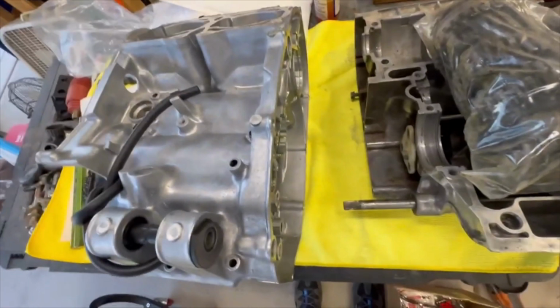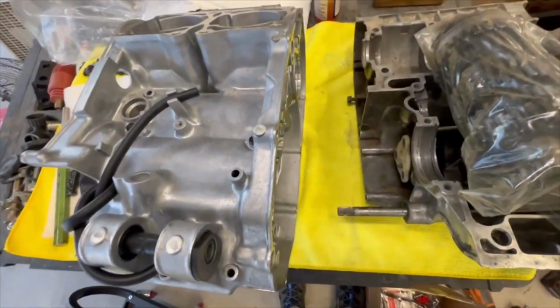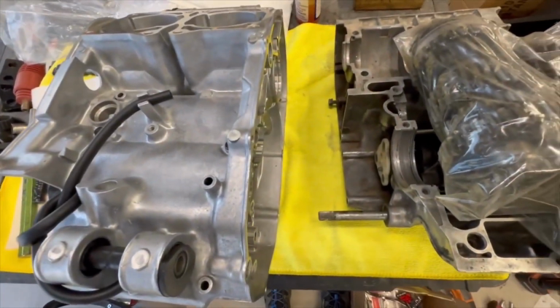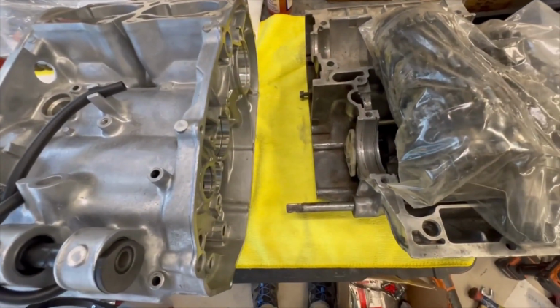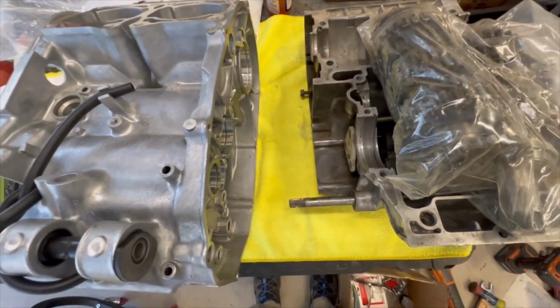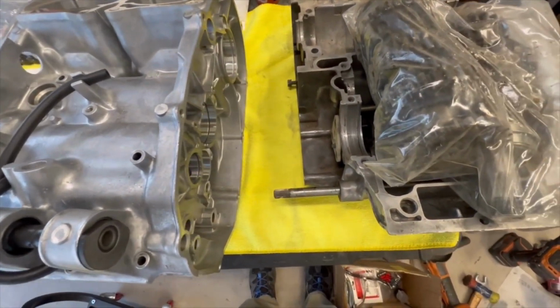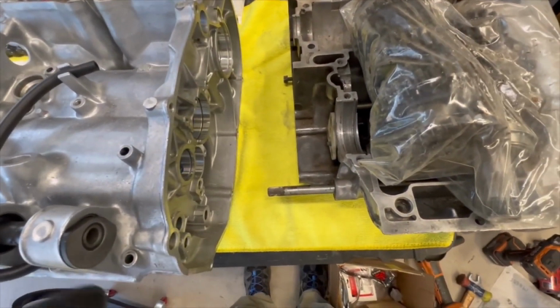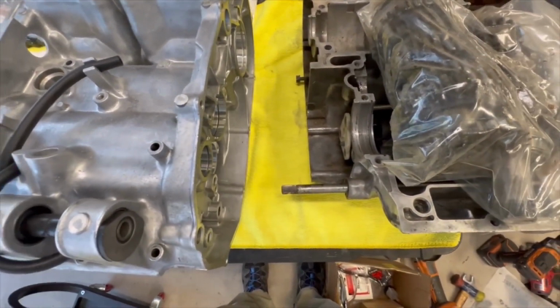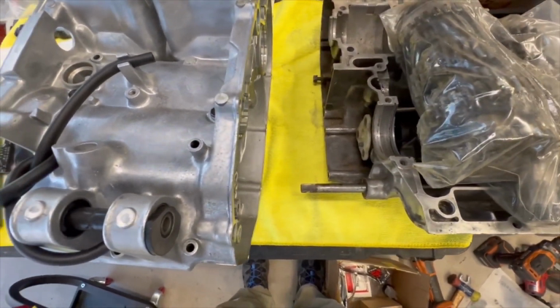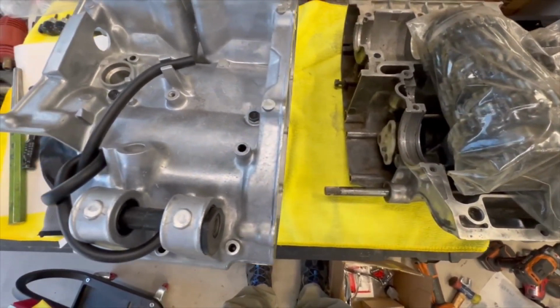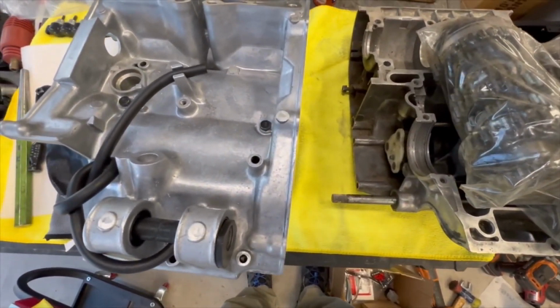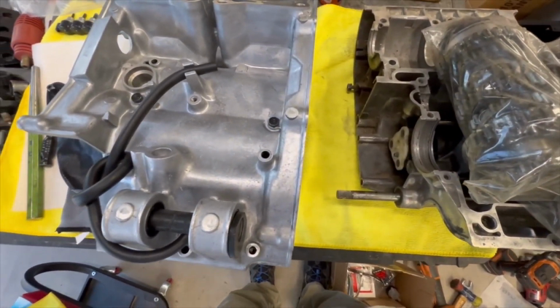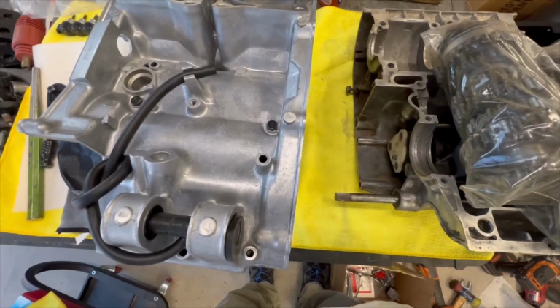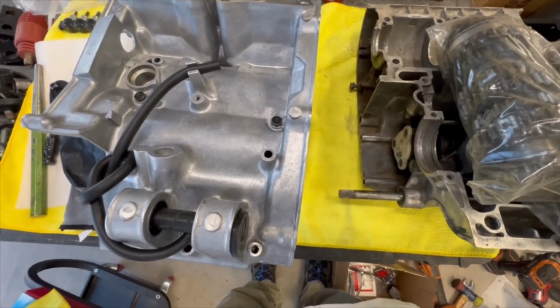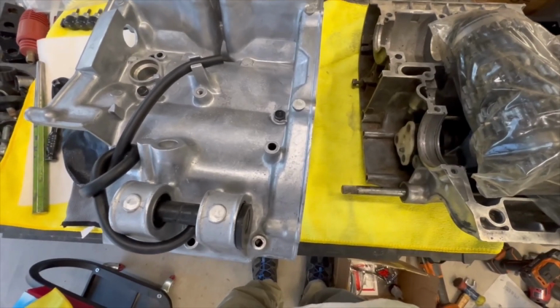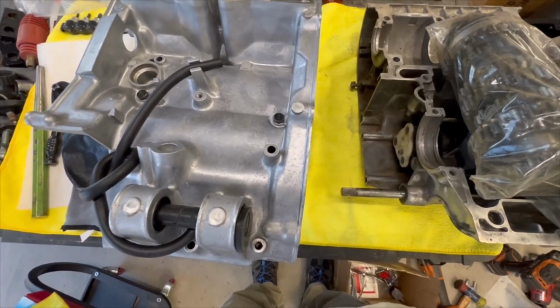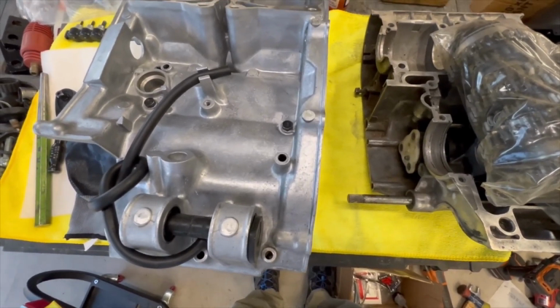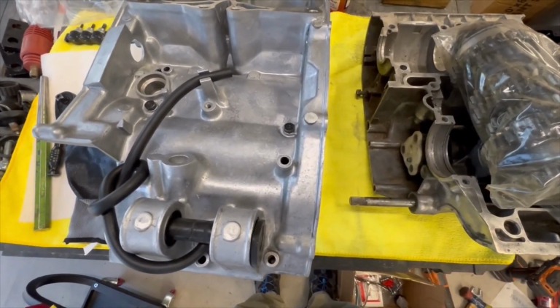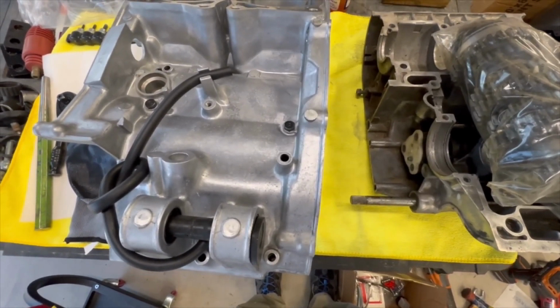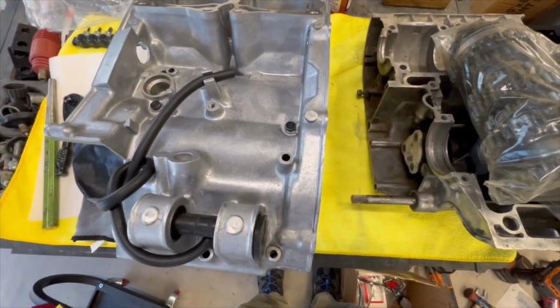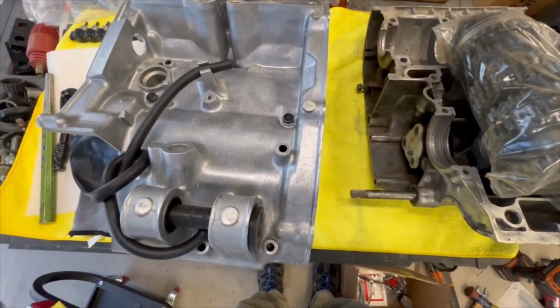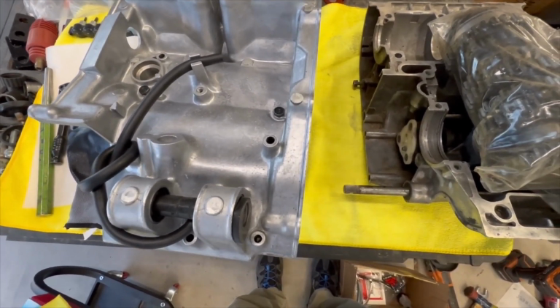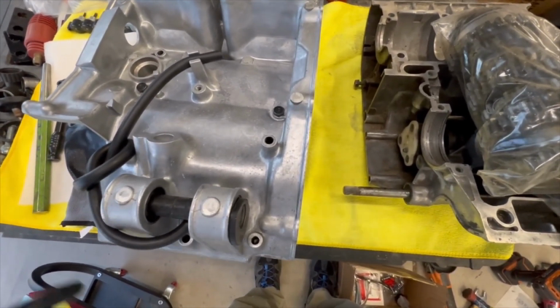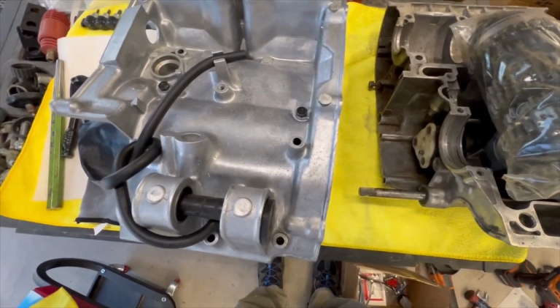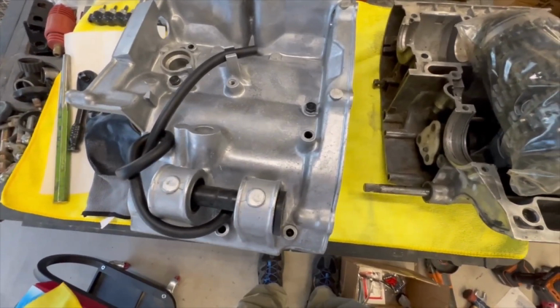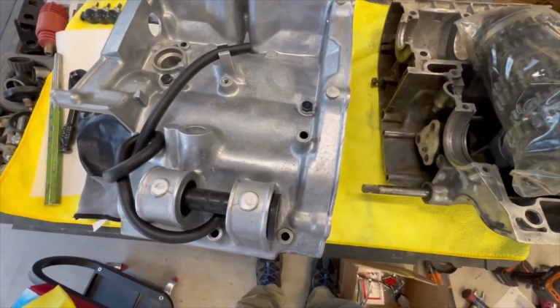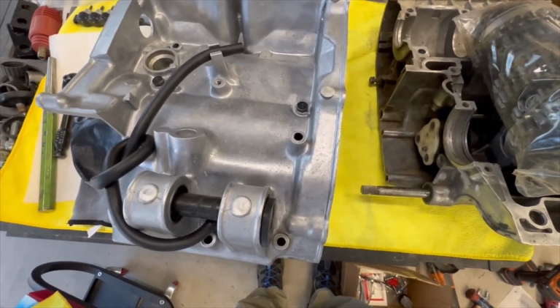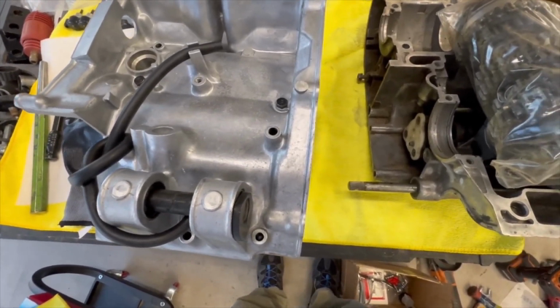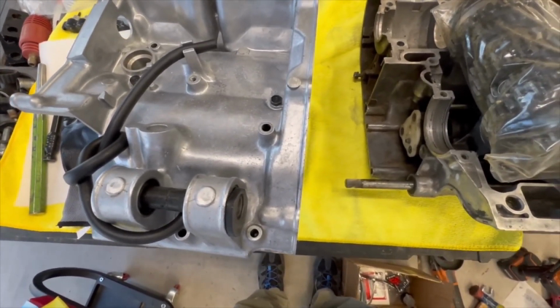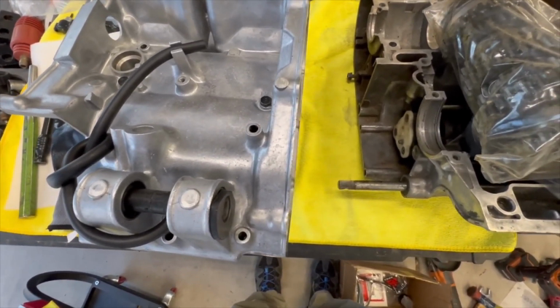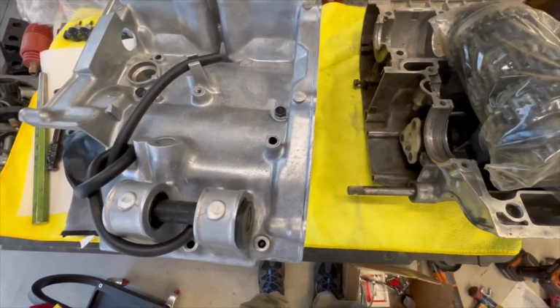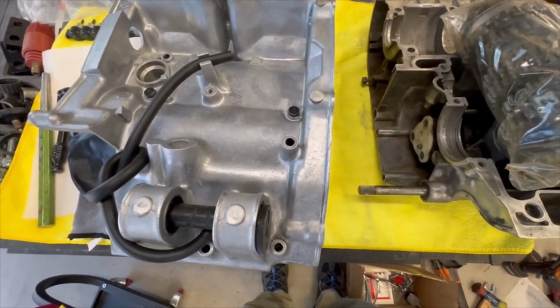Good afternoon, YouTube. This is episode six, installment six of the Banshee rebuild.